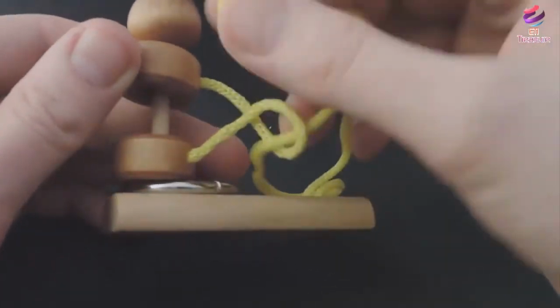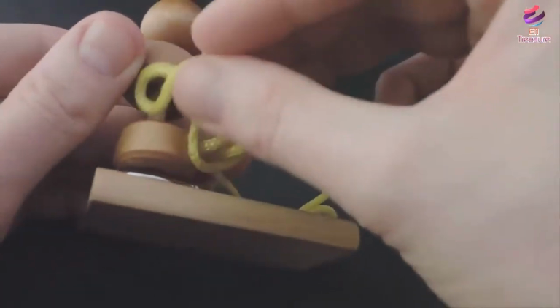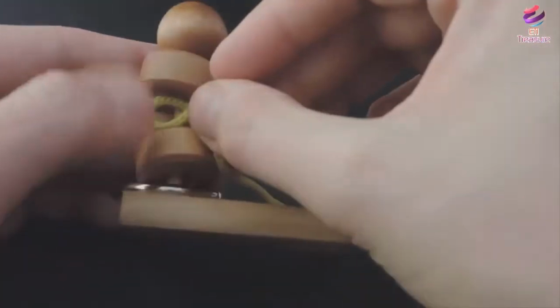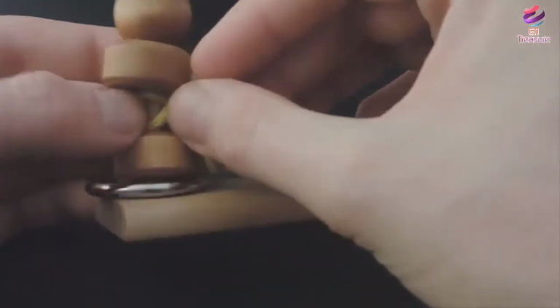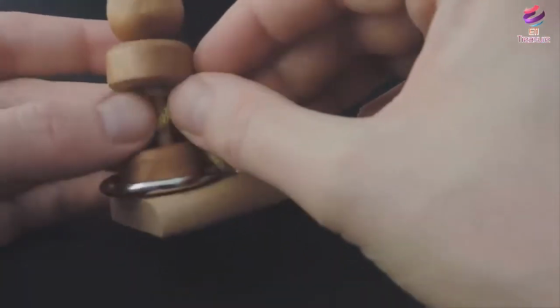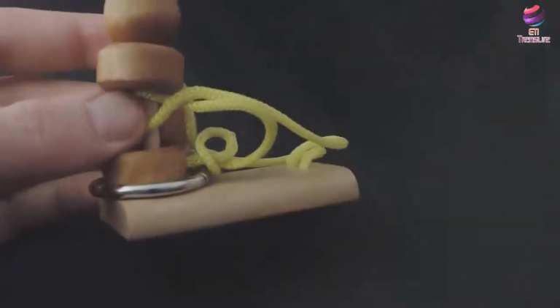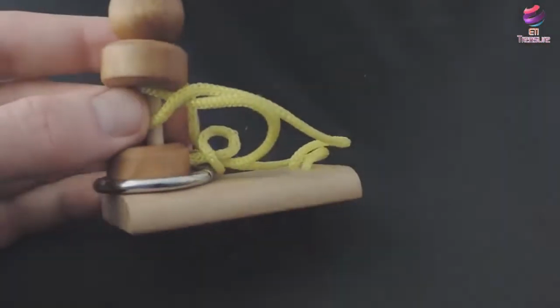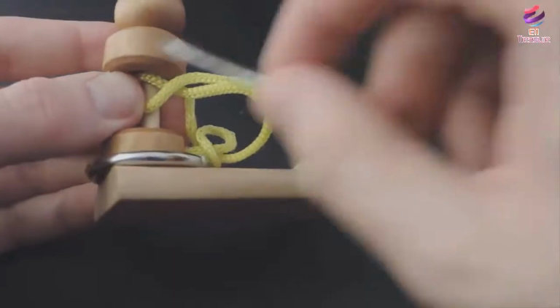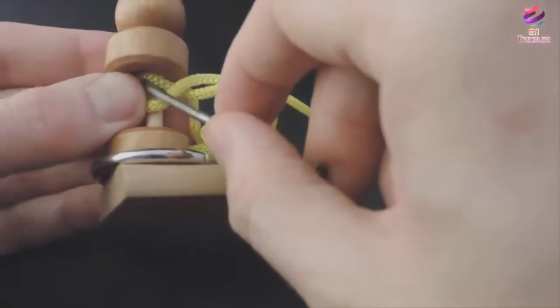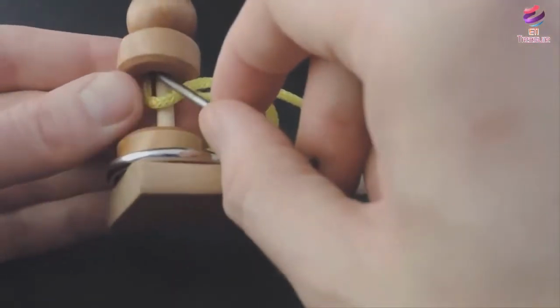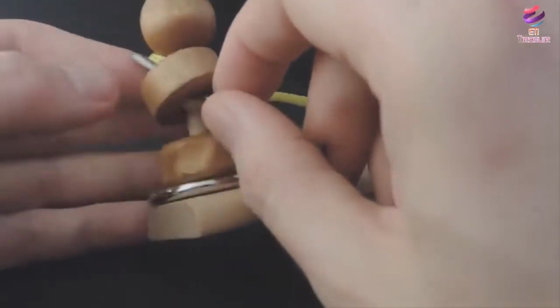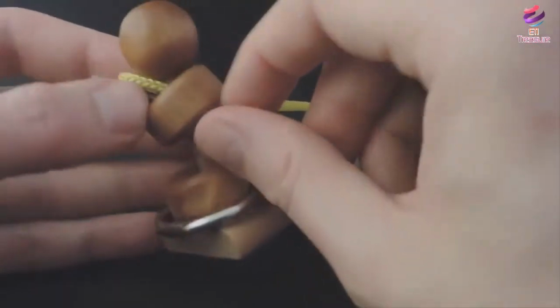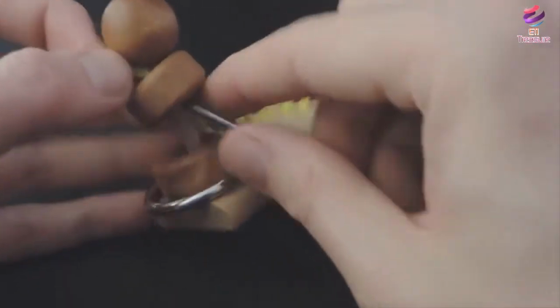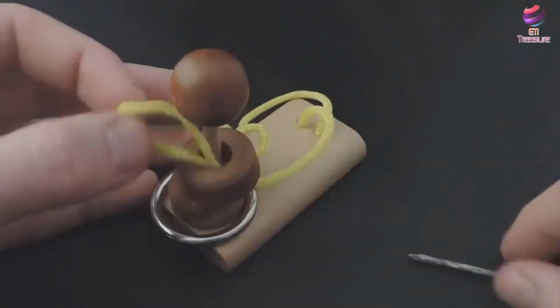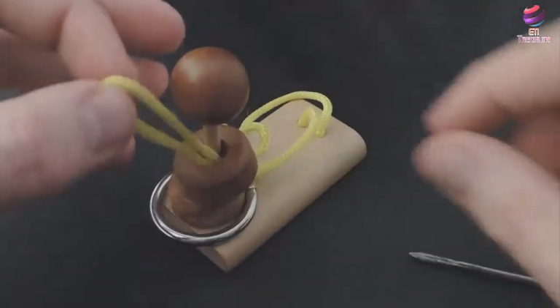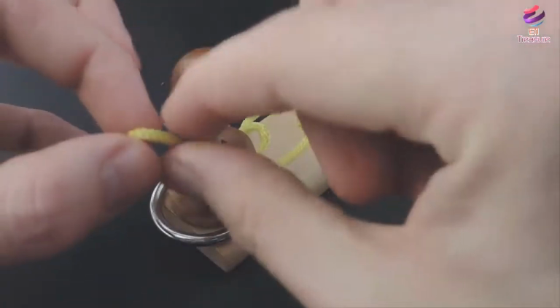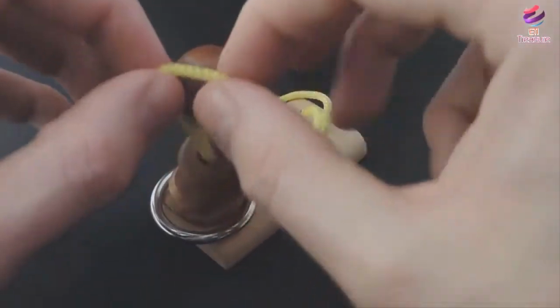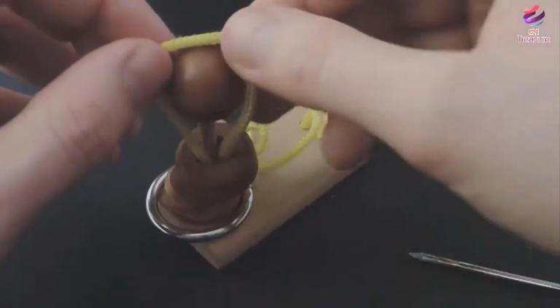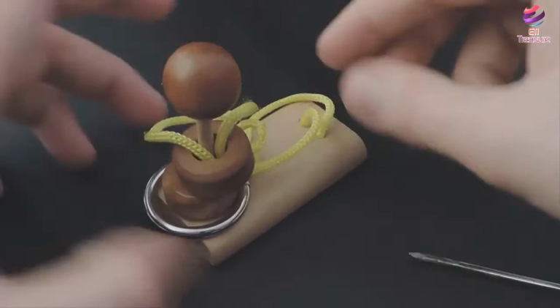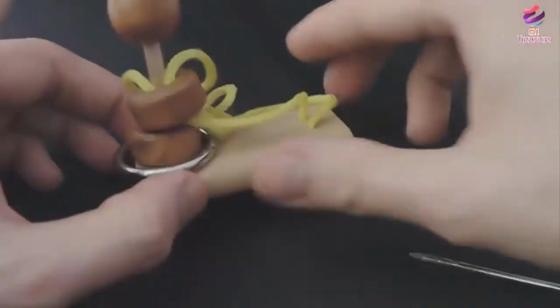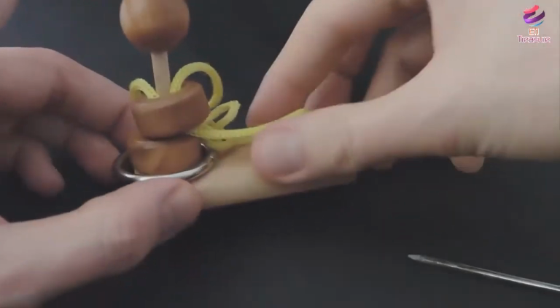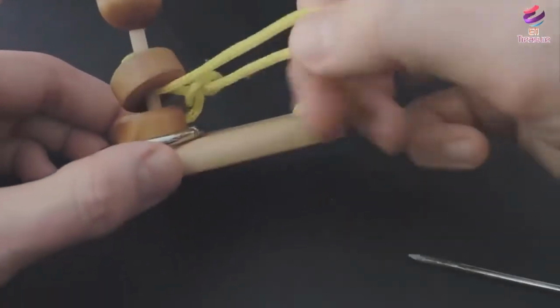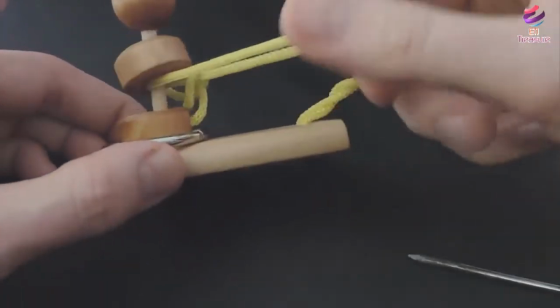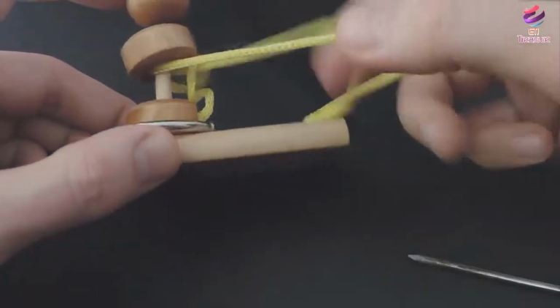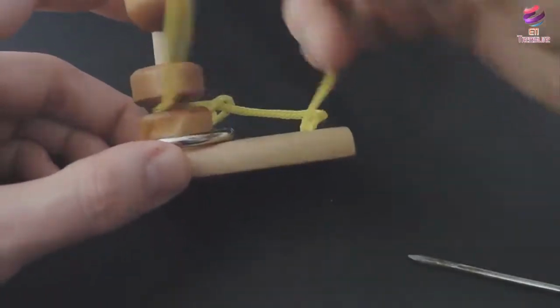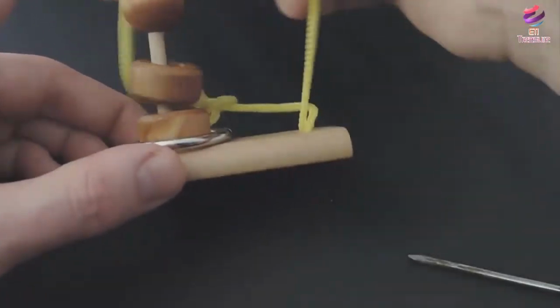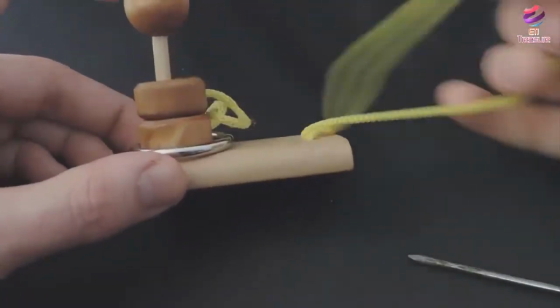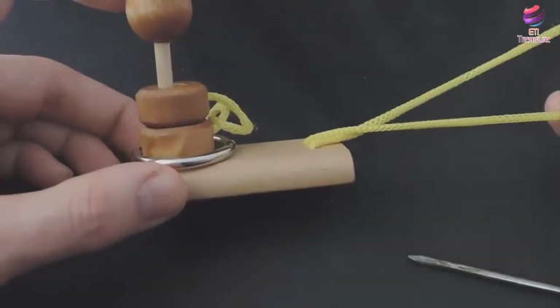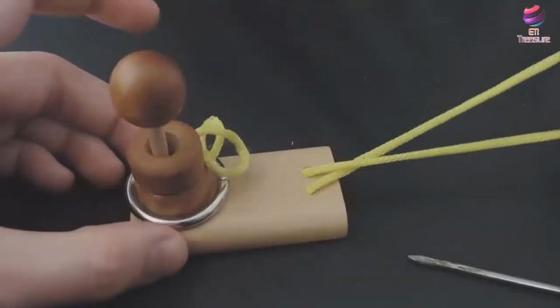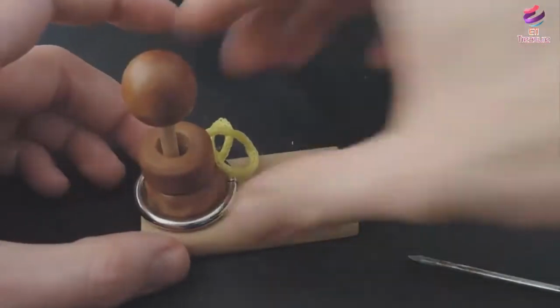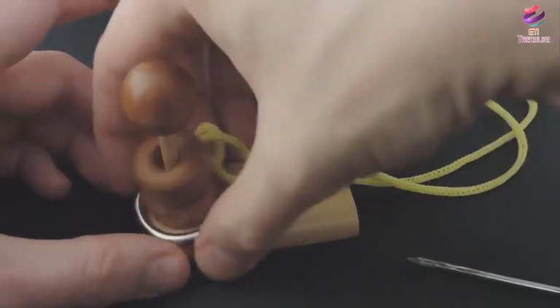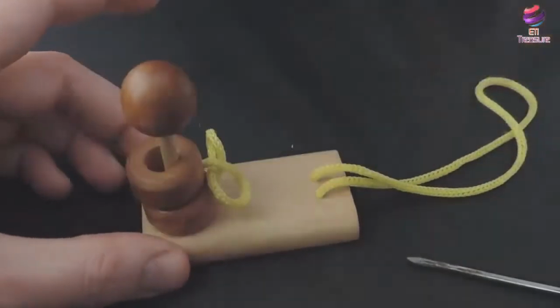Push this one inside, use the nail, pull it up, over the top, yank and pull it over again. And the ring is free.